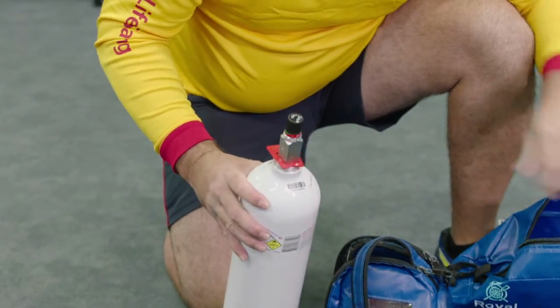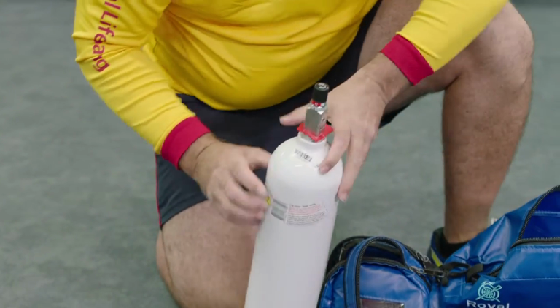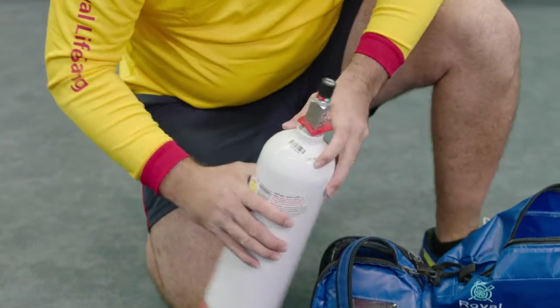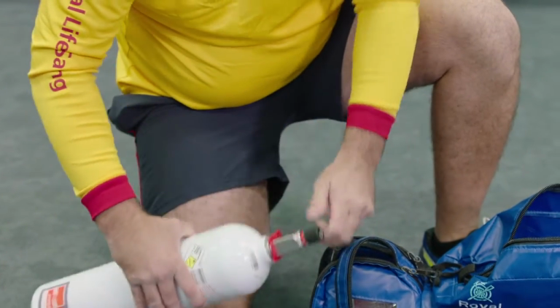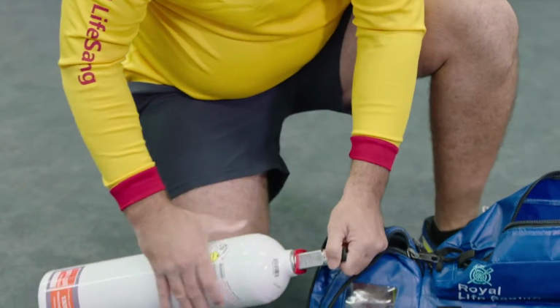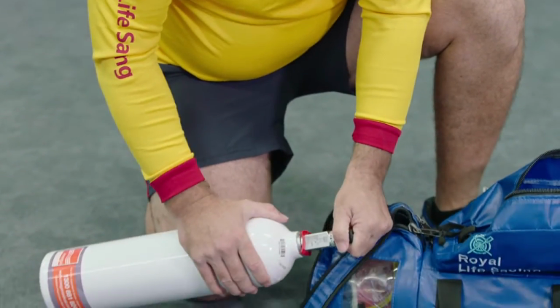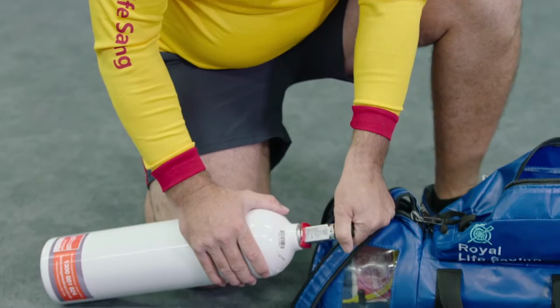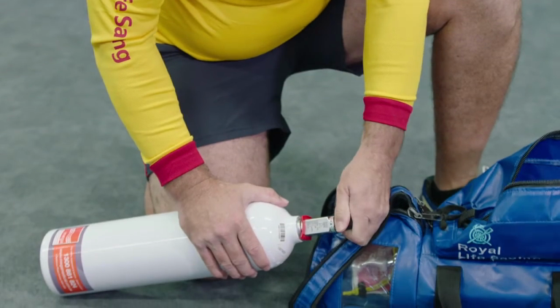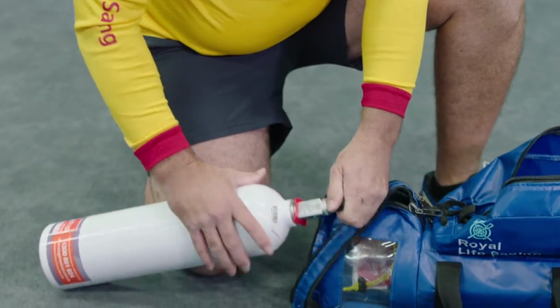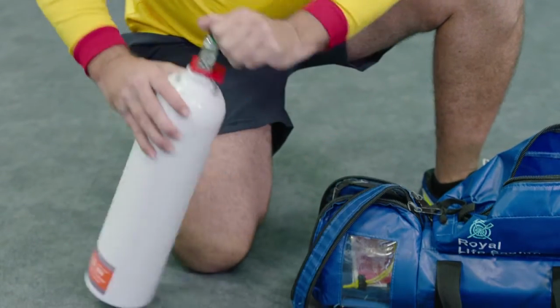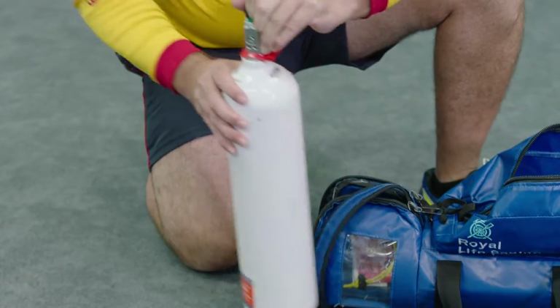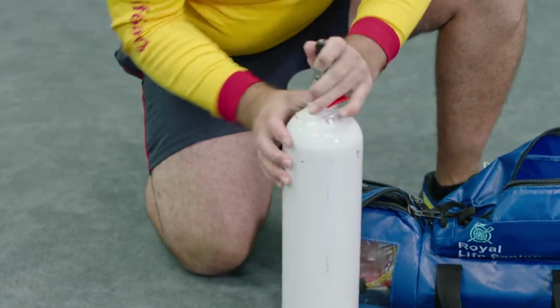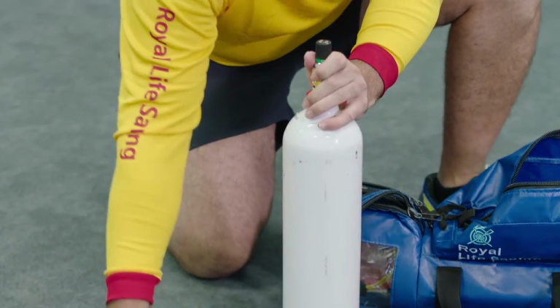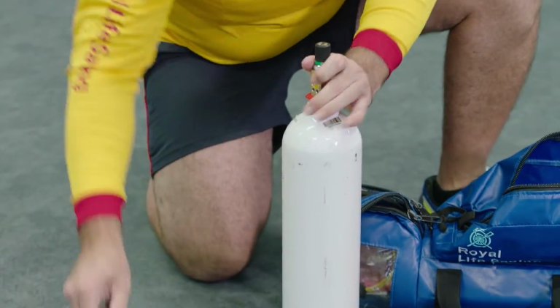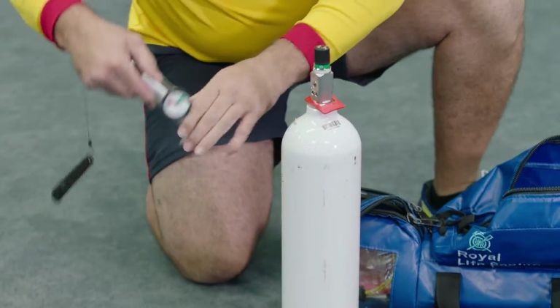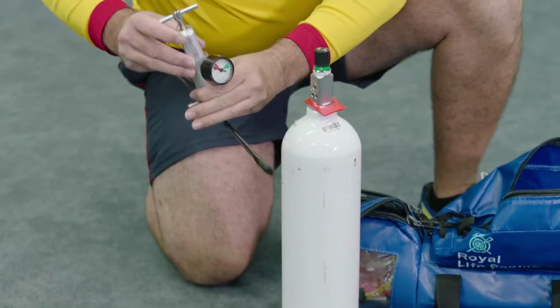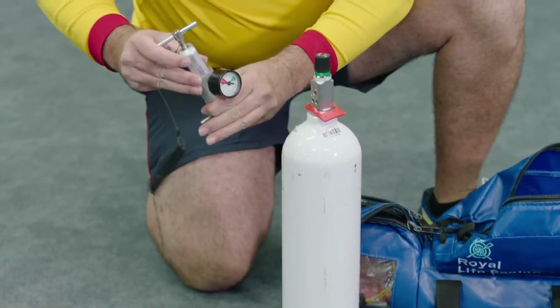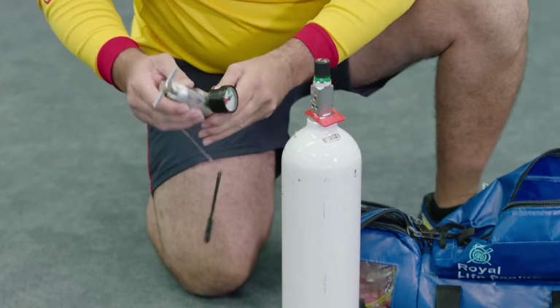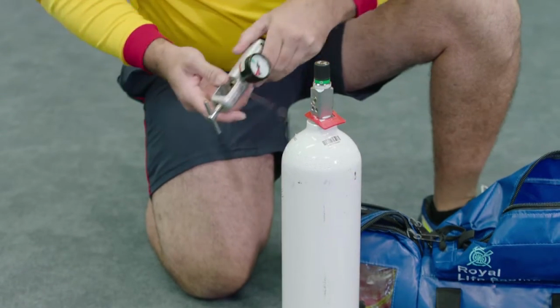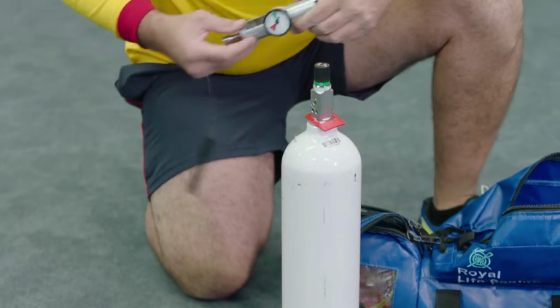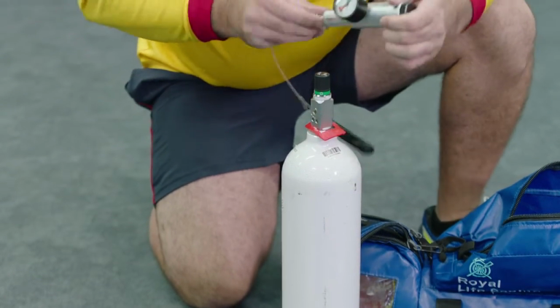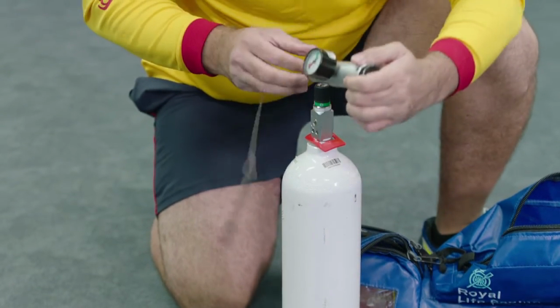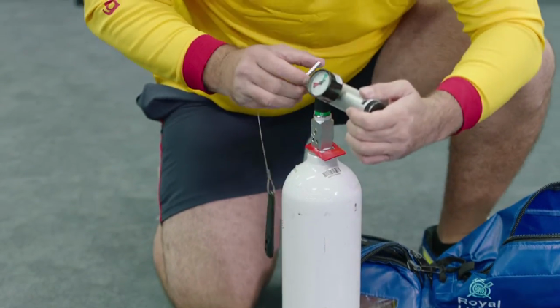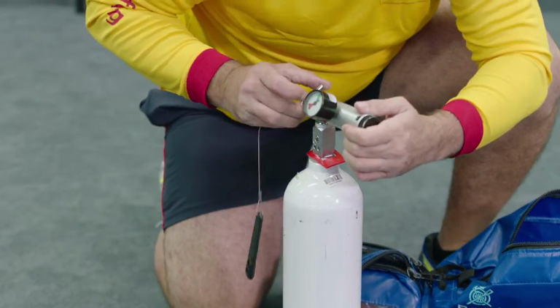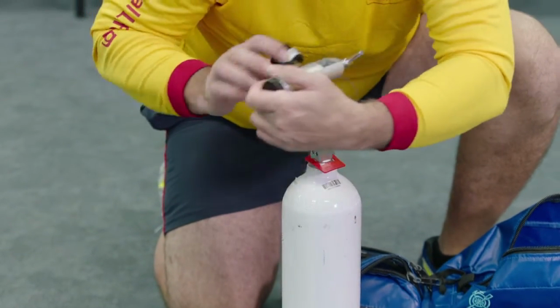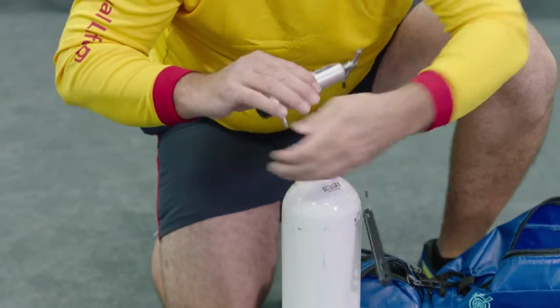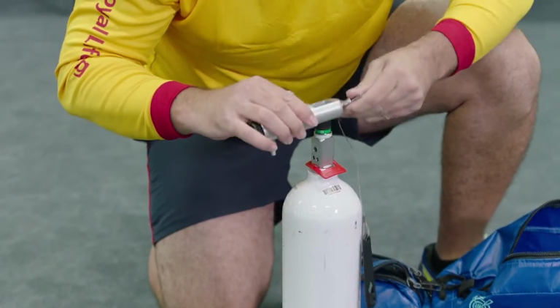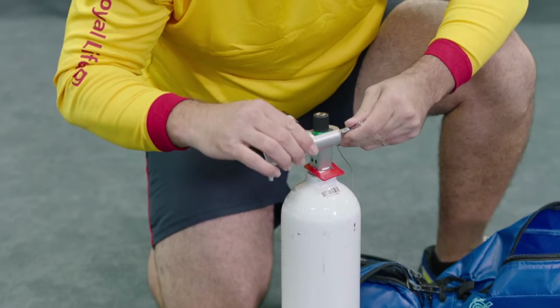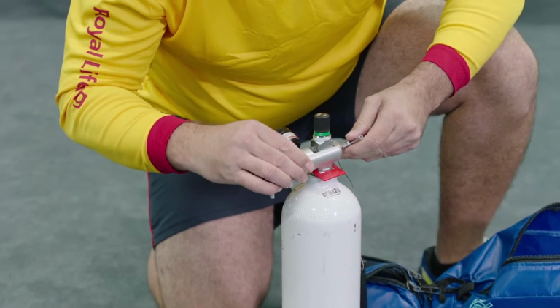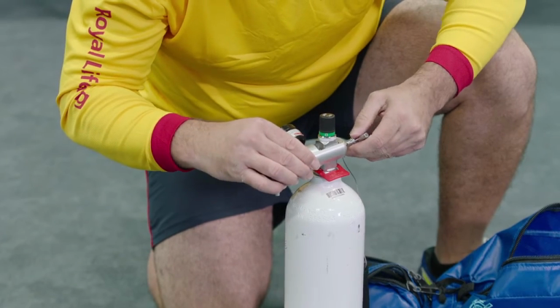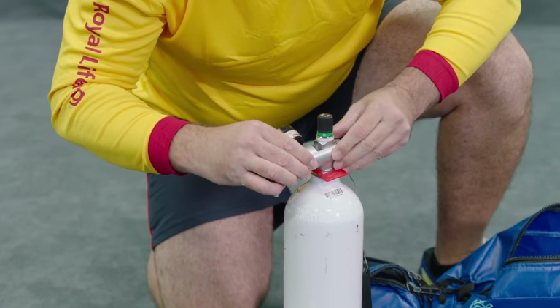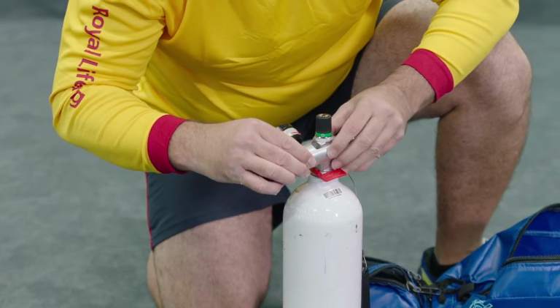Cylinders should be cracked before attaching the regulator. Ensure the cylinder is pointing away from people when it is being cracked. Check the regulator has a bodok seal. Line up the pins on the regulator with the respective holes on the cylinder.